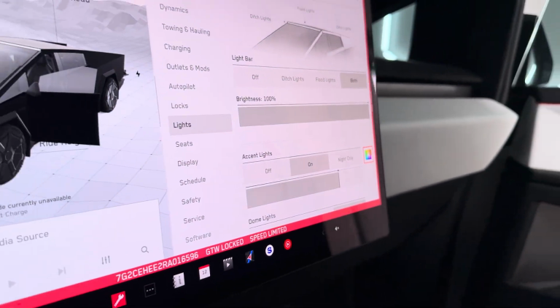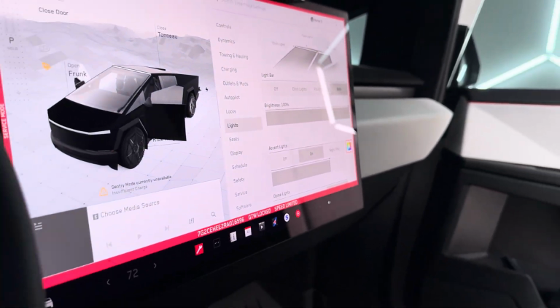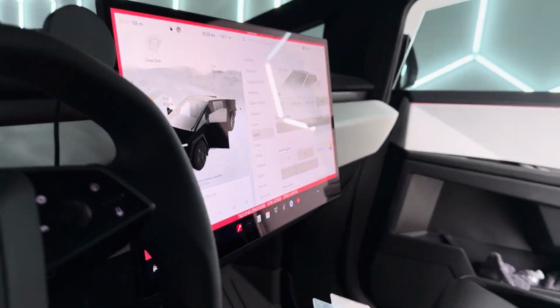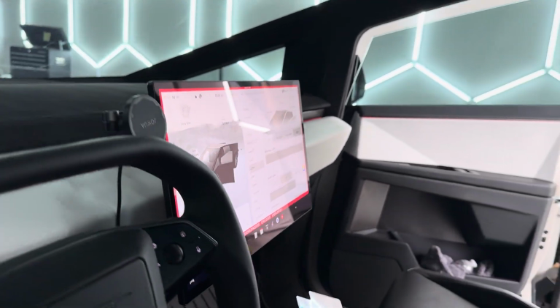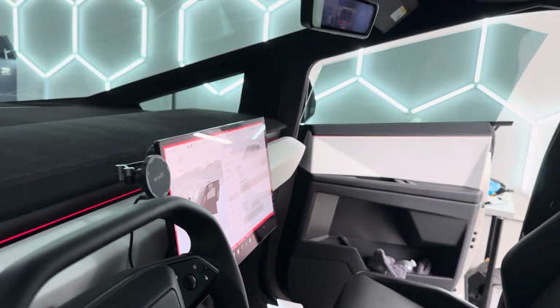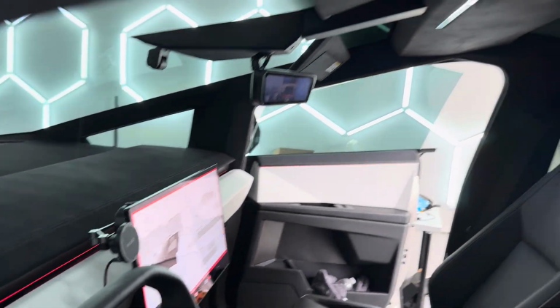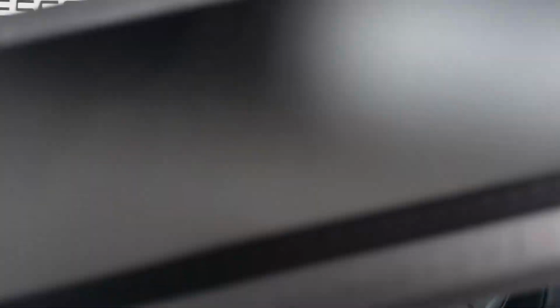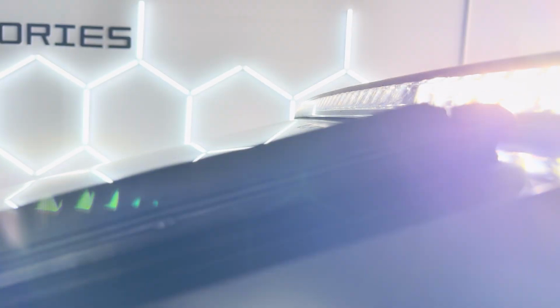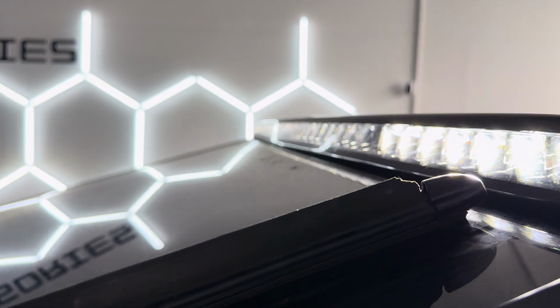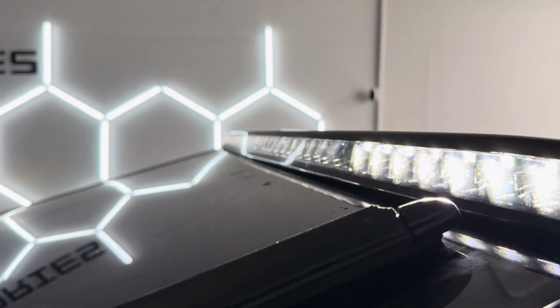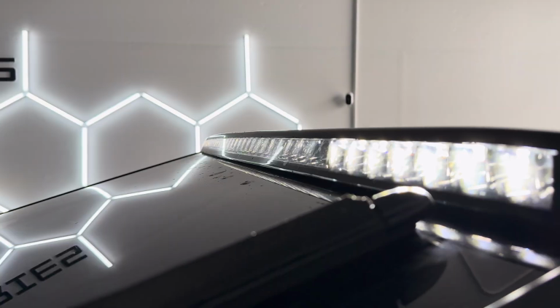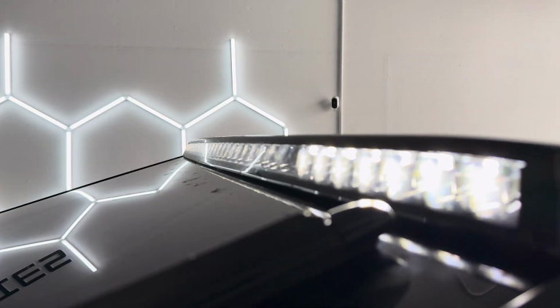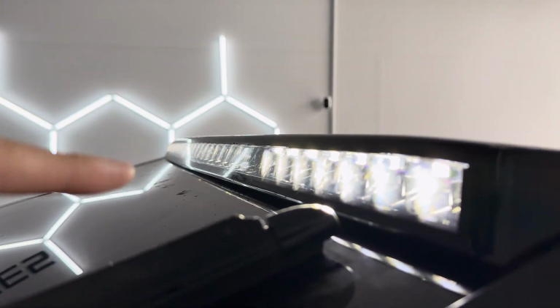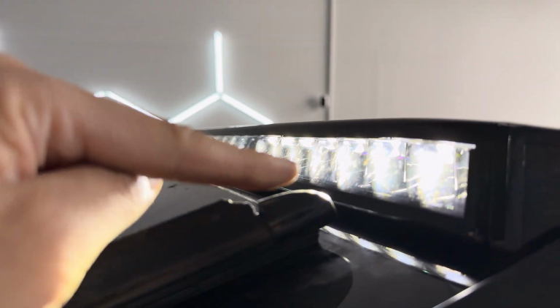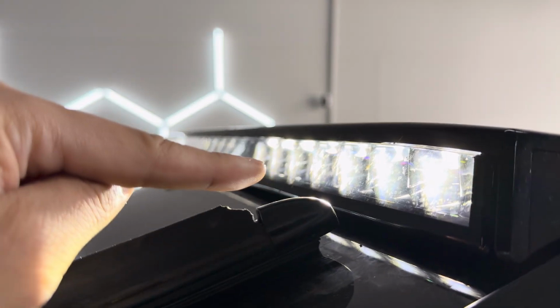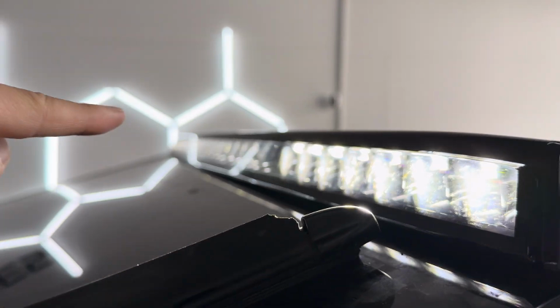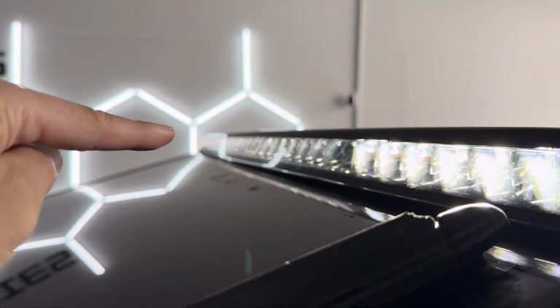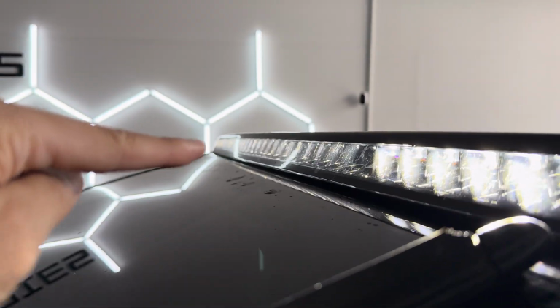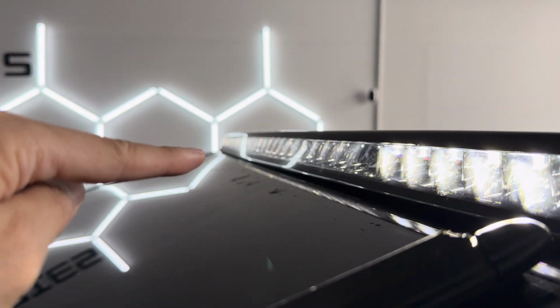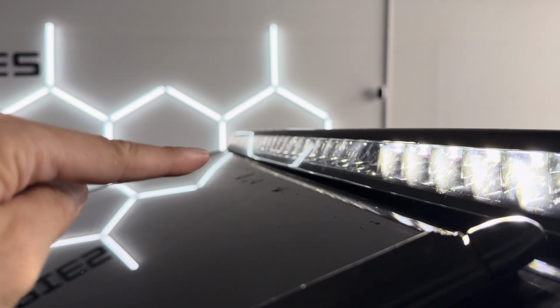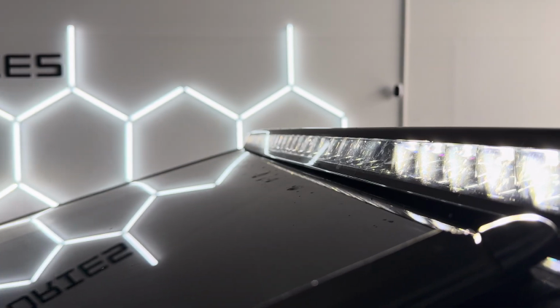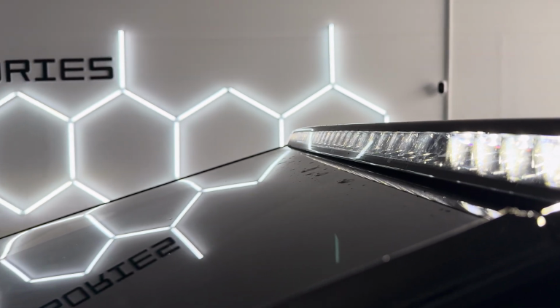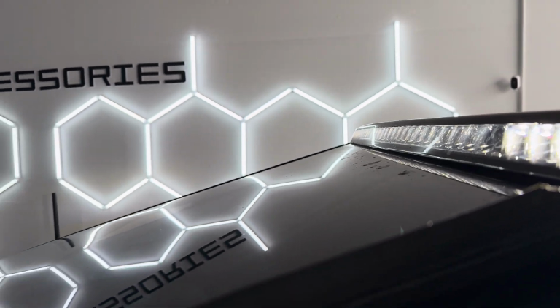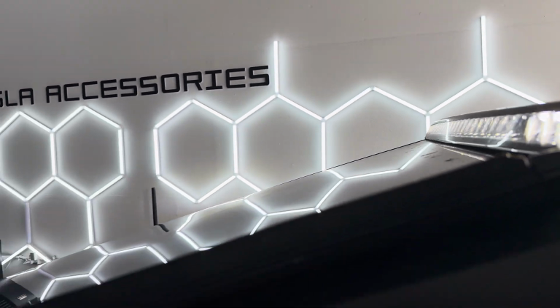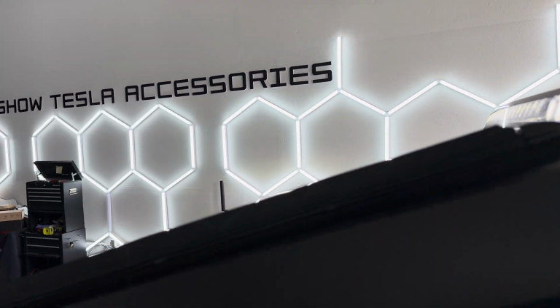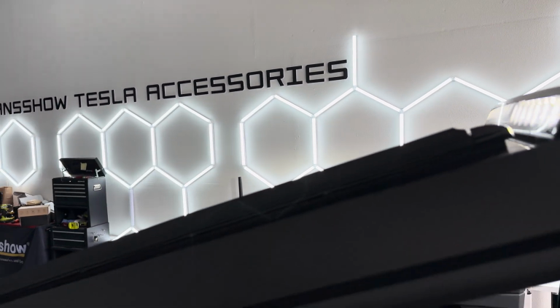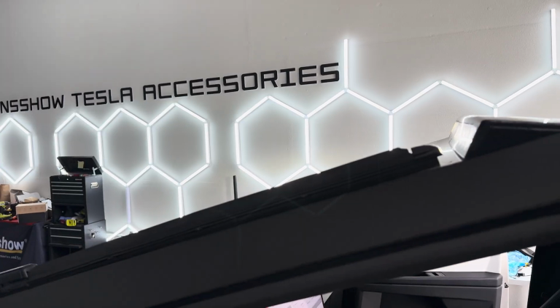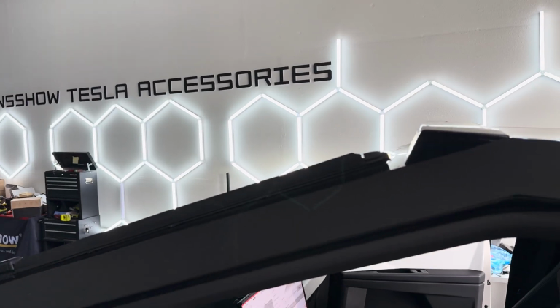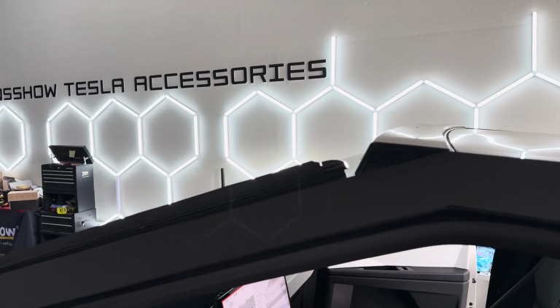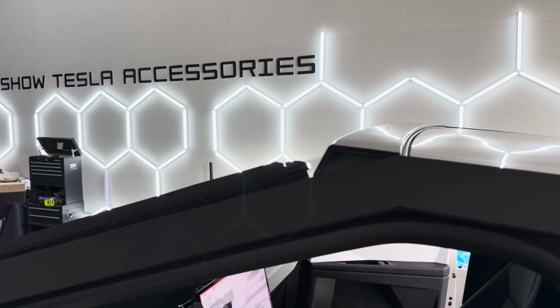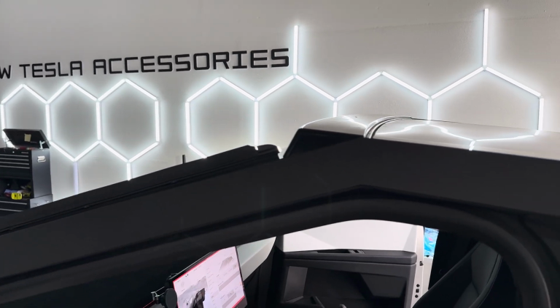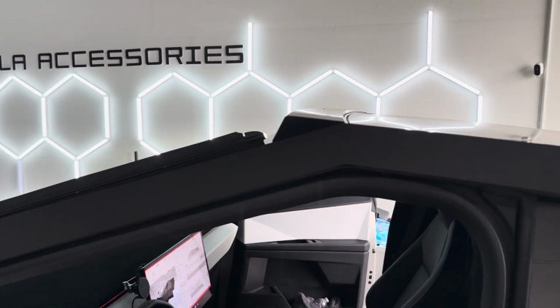So once it's all on — these are the ditch lights, that's the flood lights — and to be honest, it's not that bright.